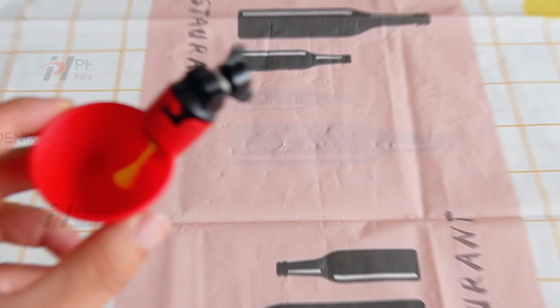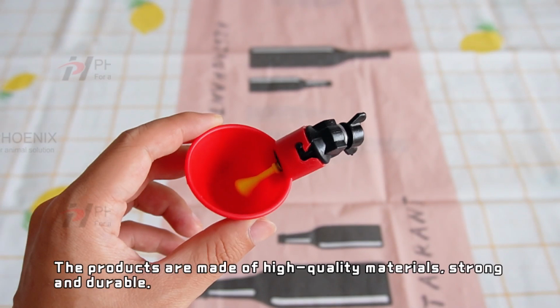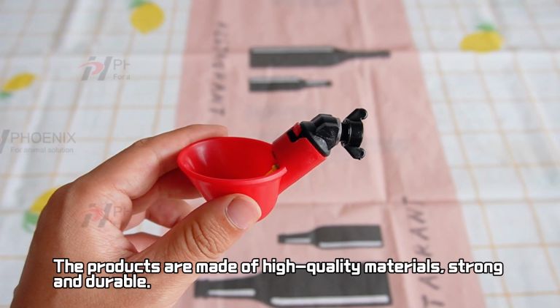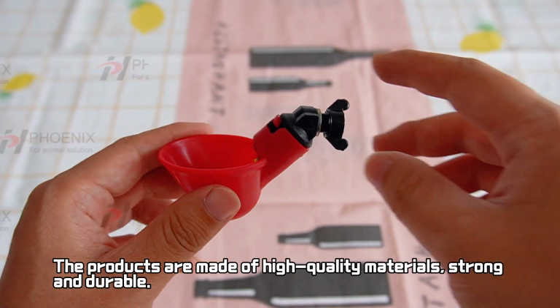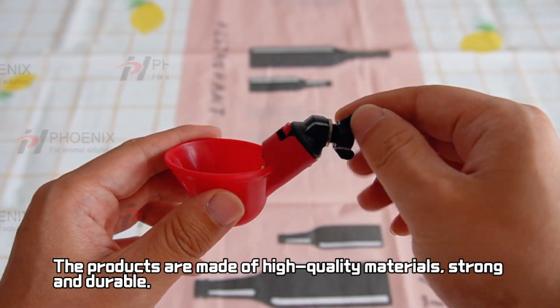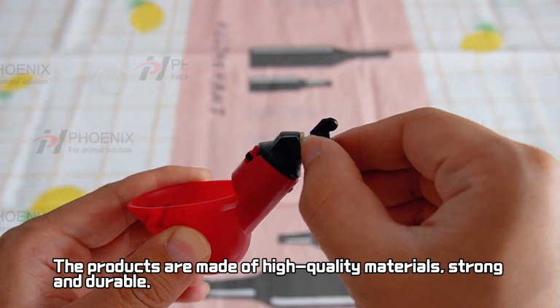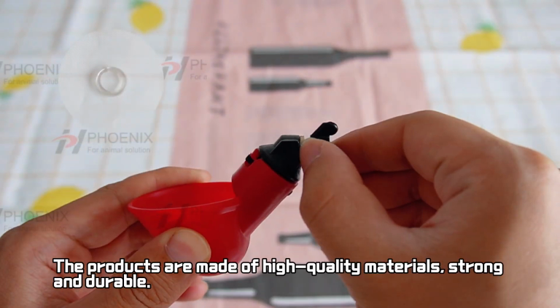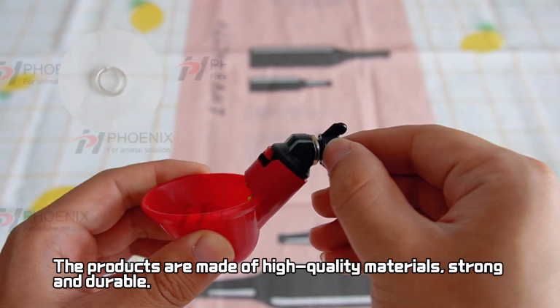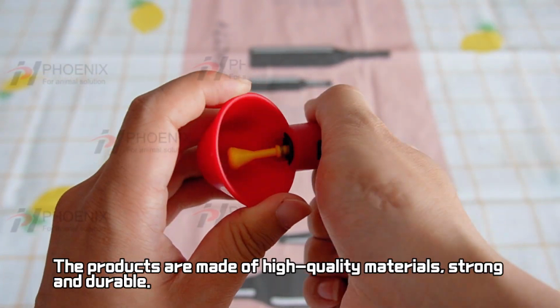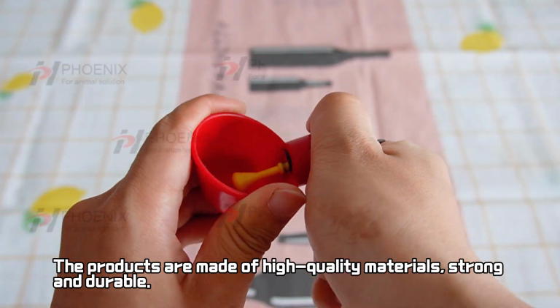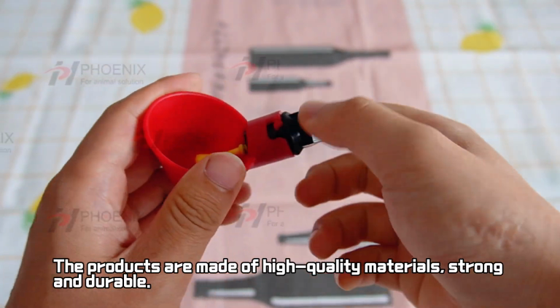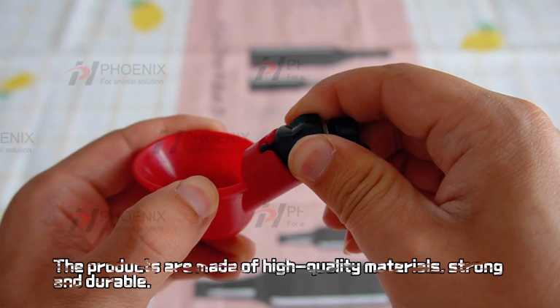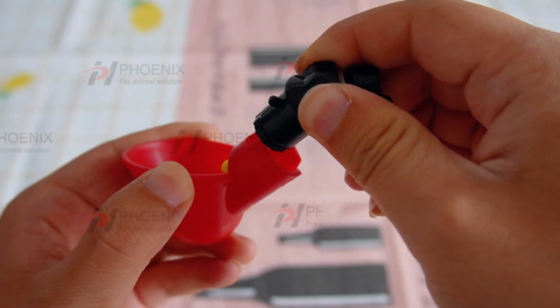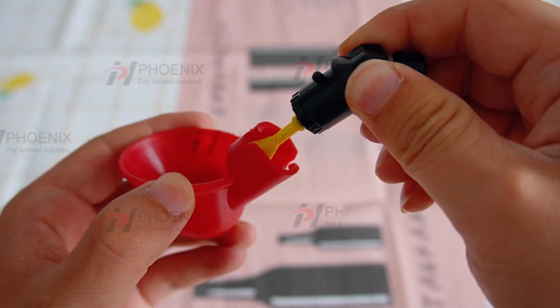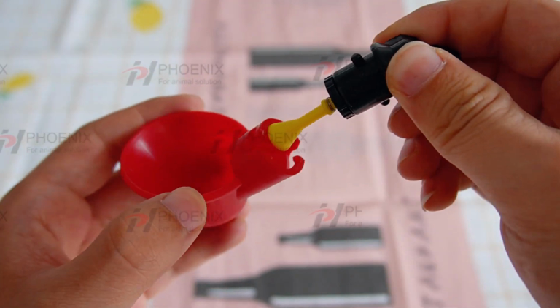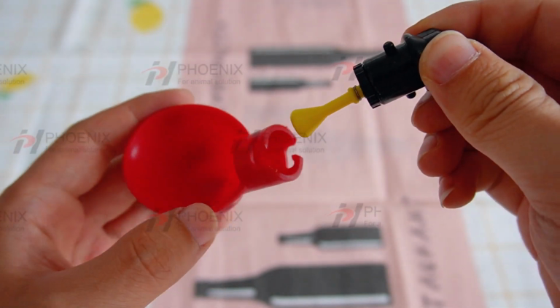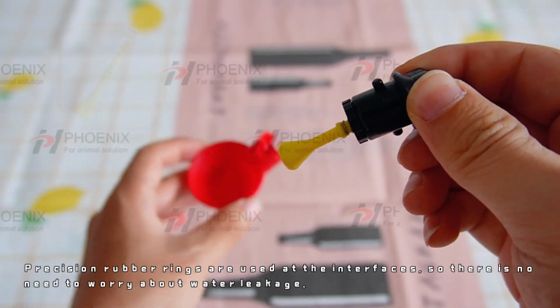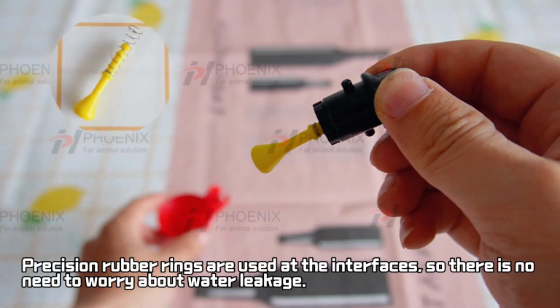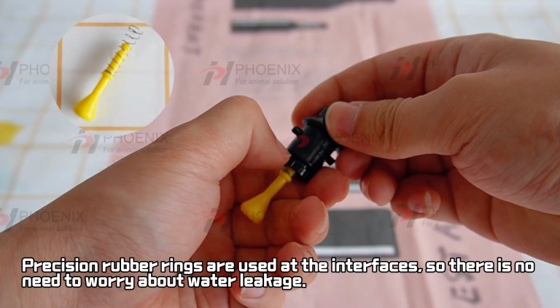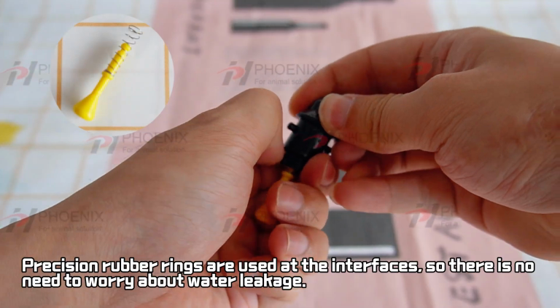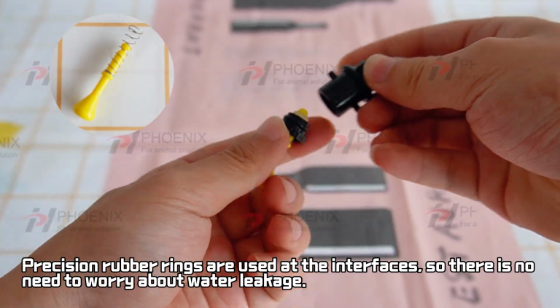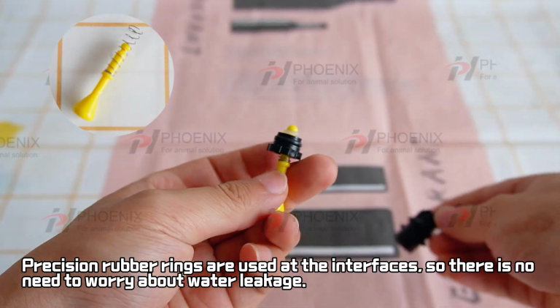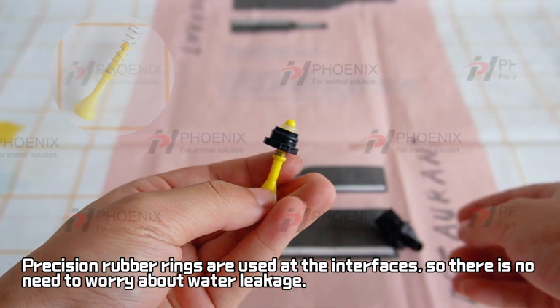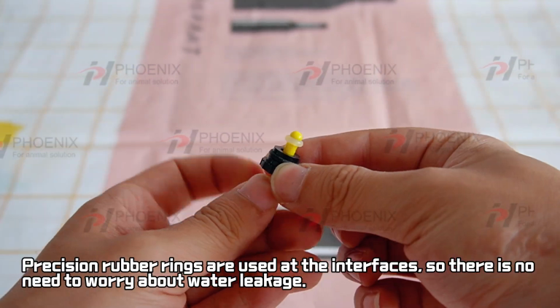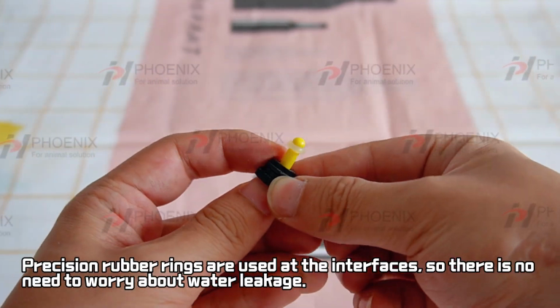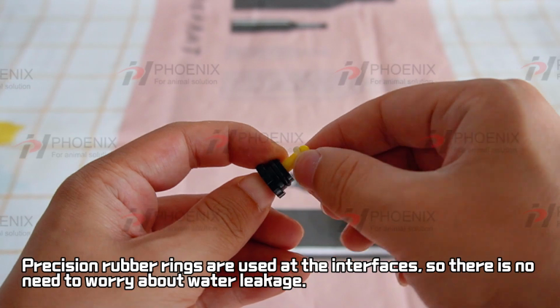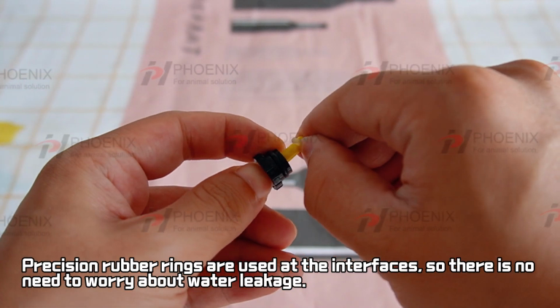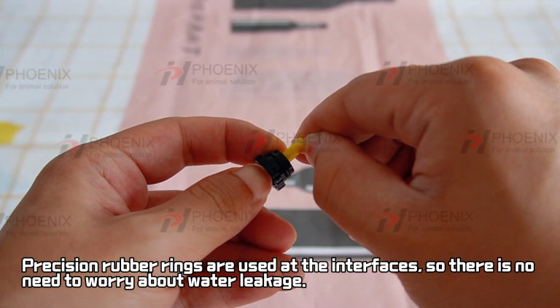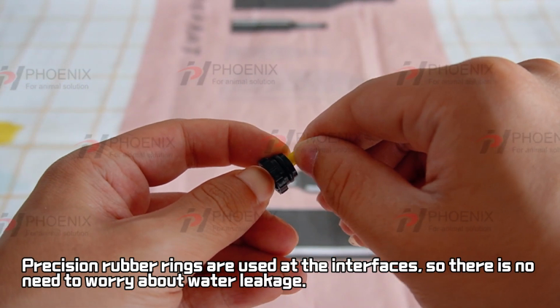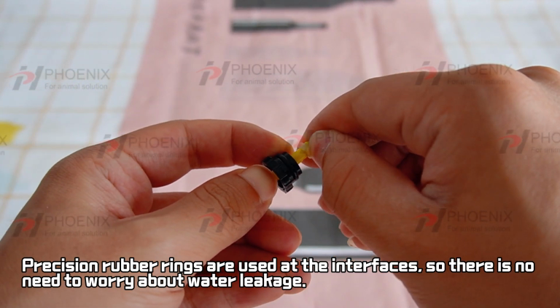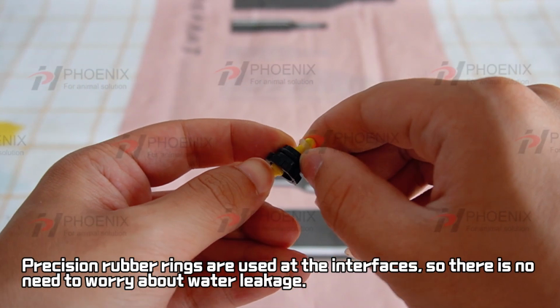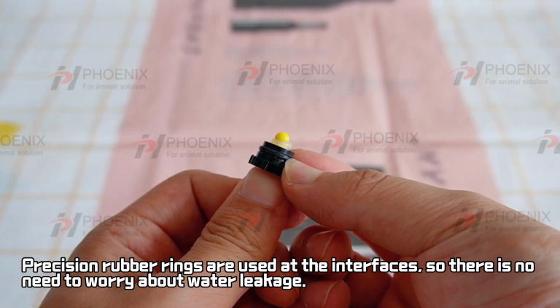The products are made of high quality materials, strong and durable. Precision rubber rings are used at the interfaces, so there is no need to worry about water leakage.